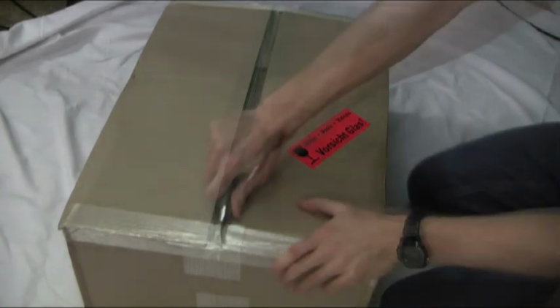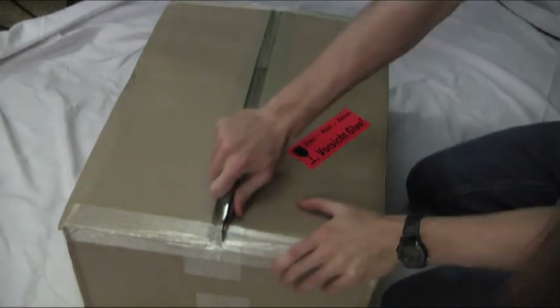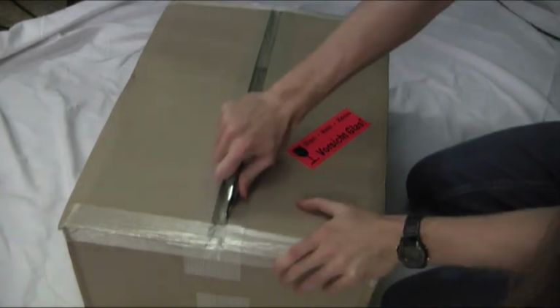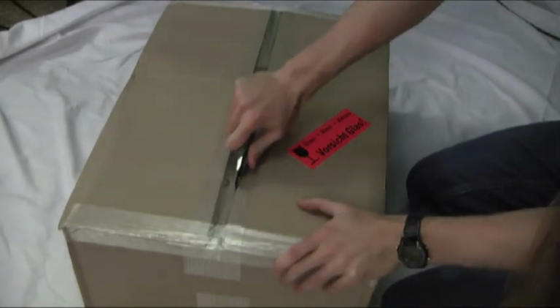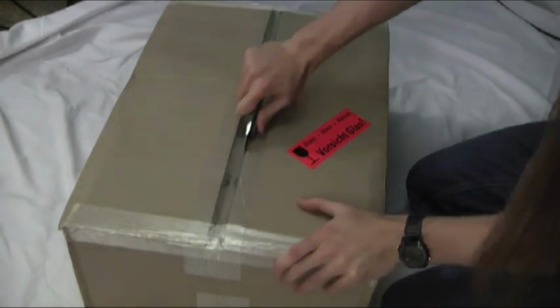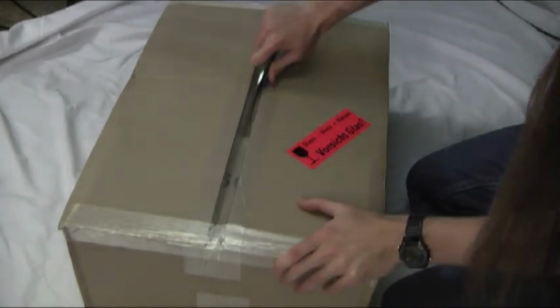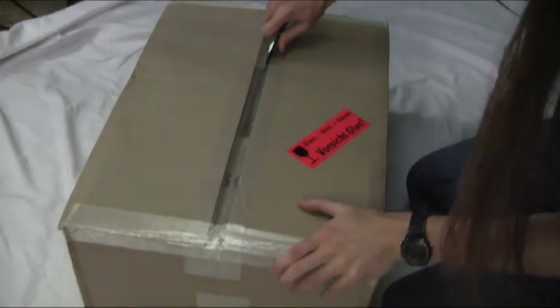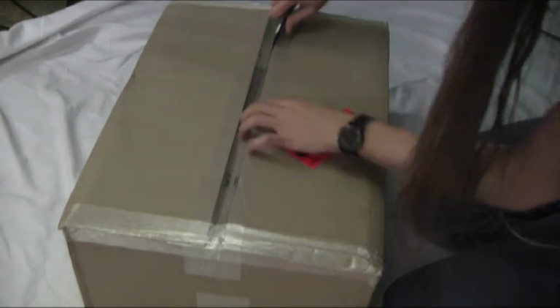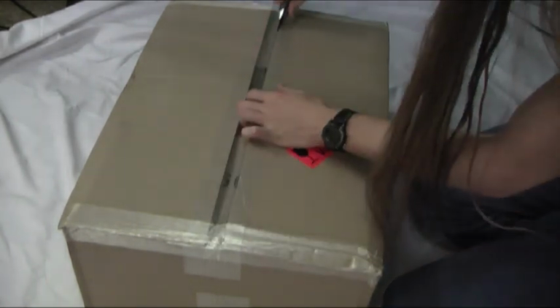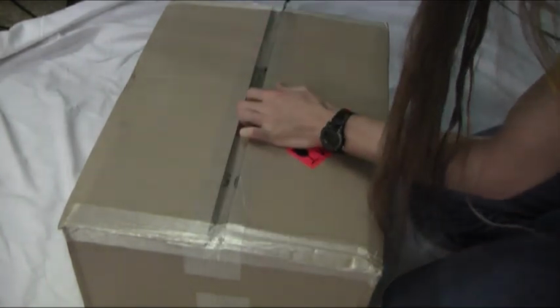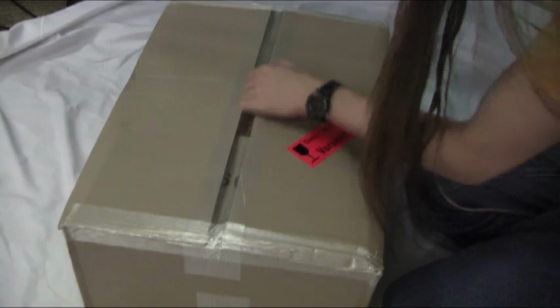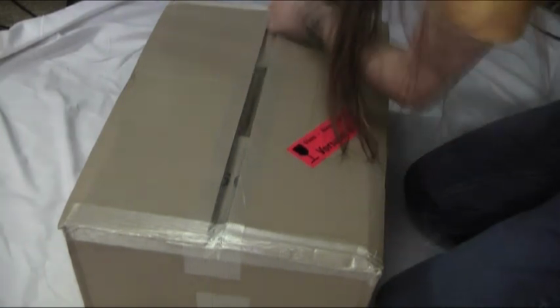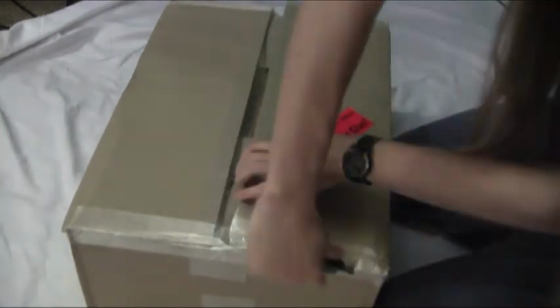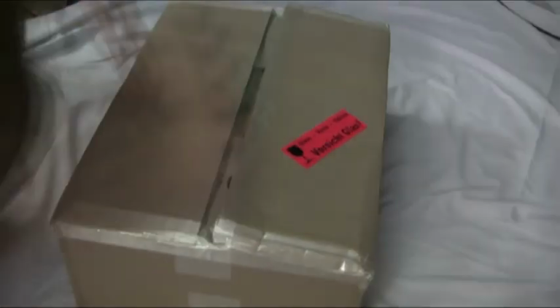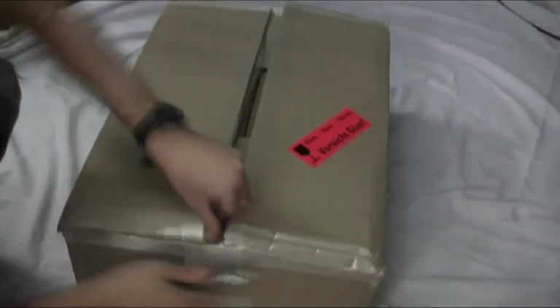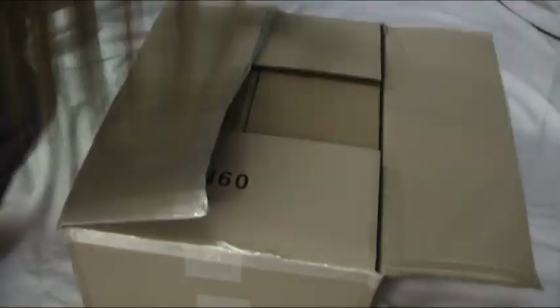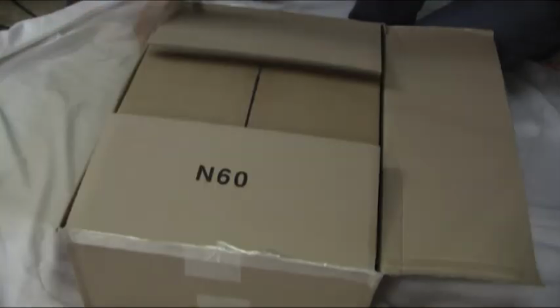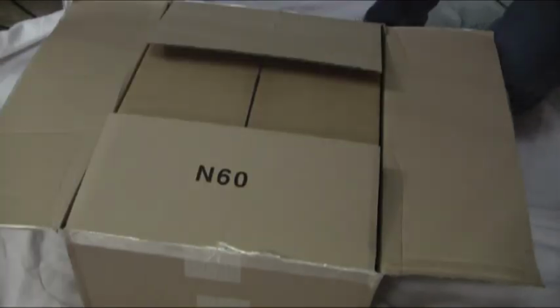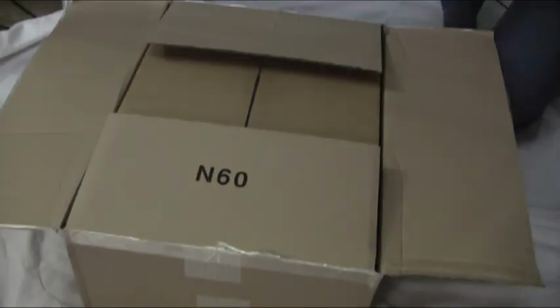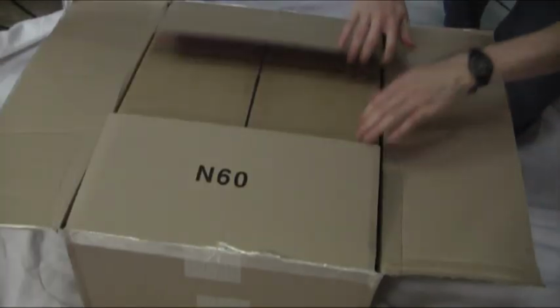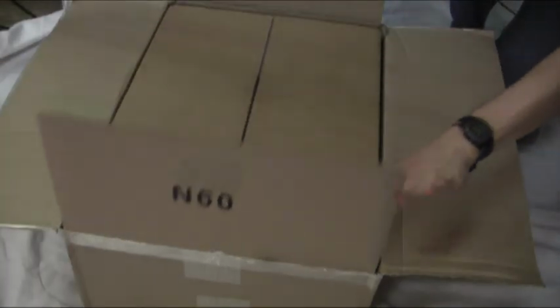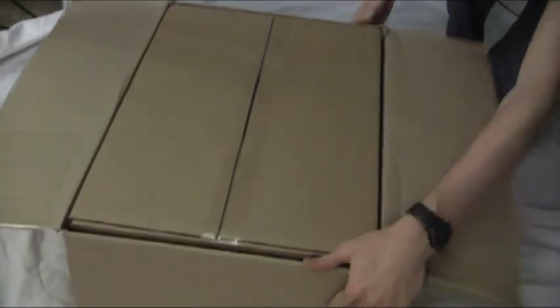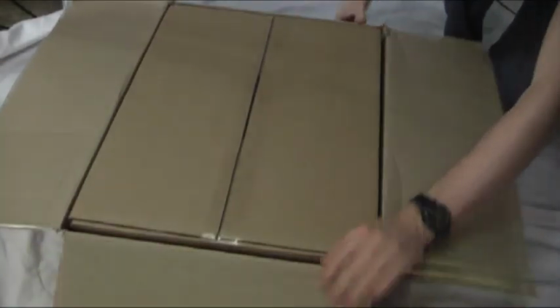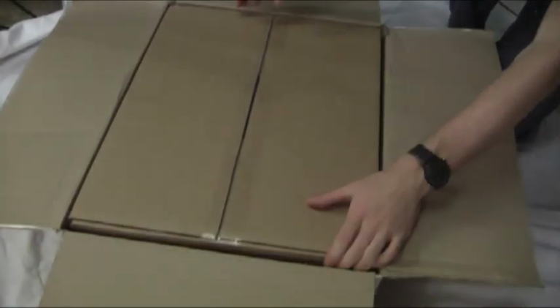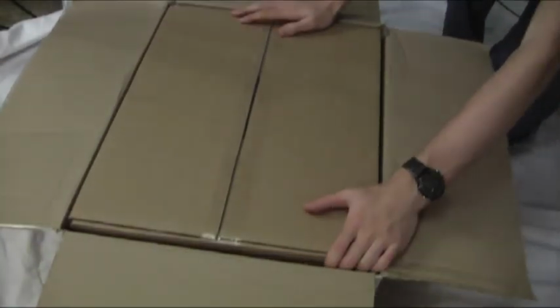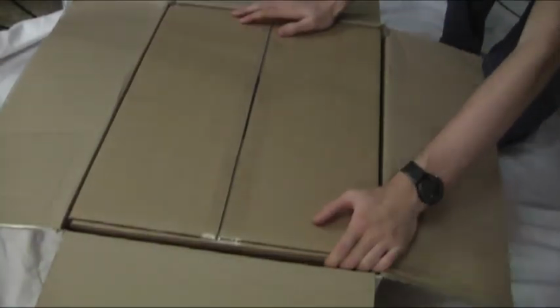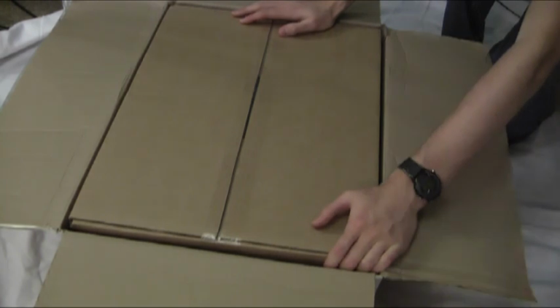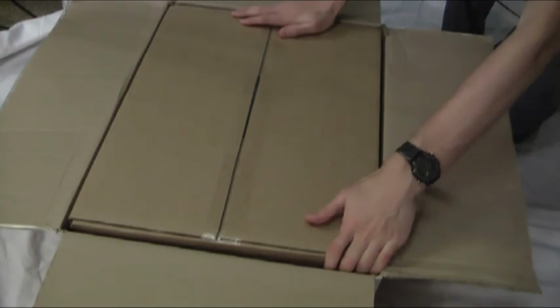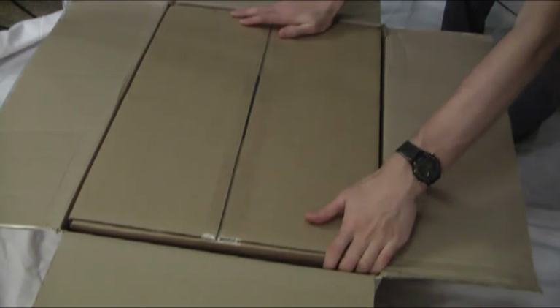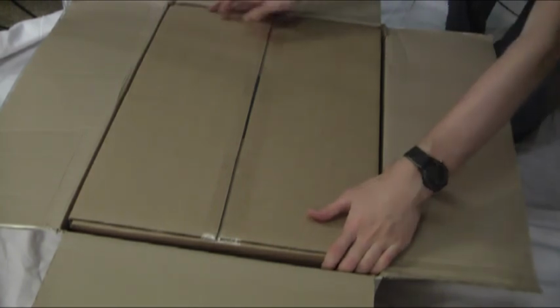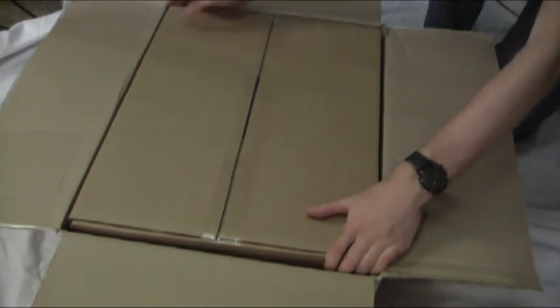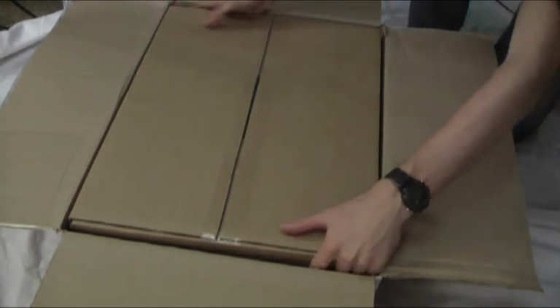Start by opening up the main box. Inside the first box we have another box — I was kind of expecting that, so let's carry on.